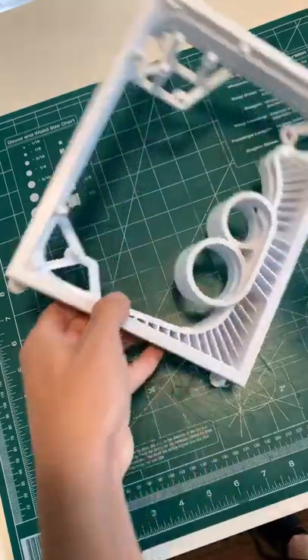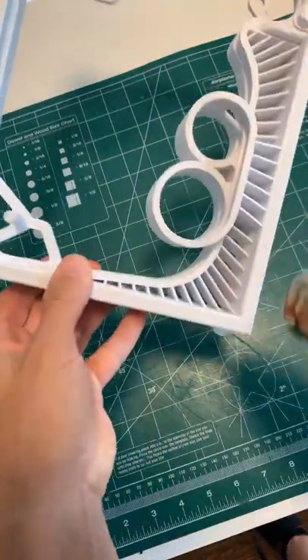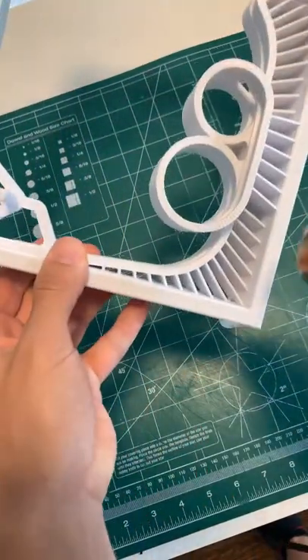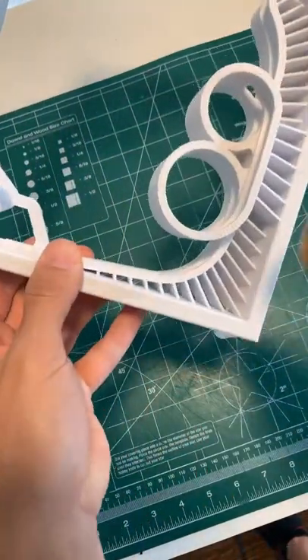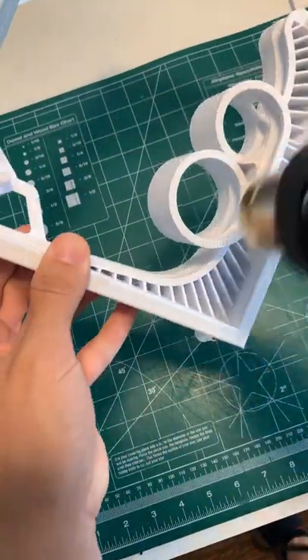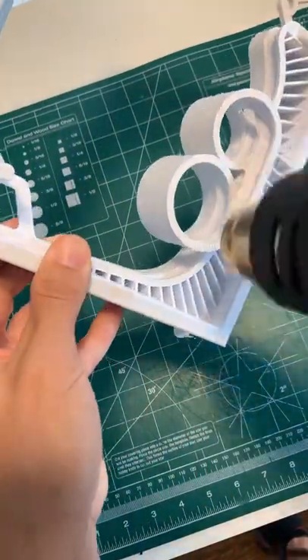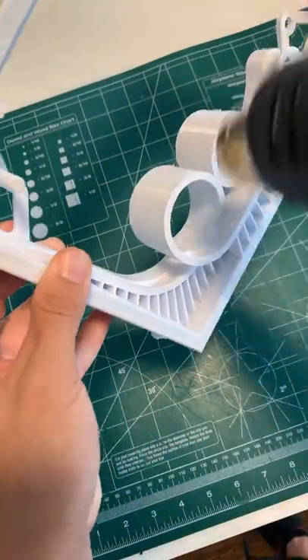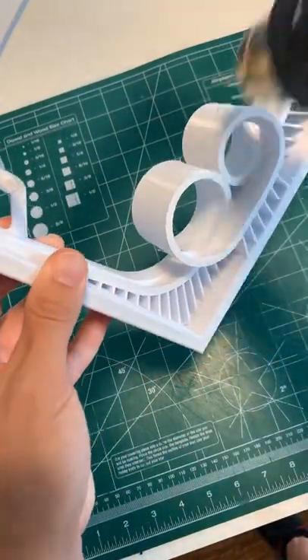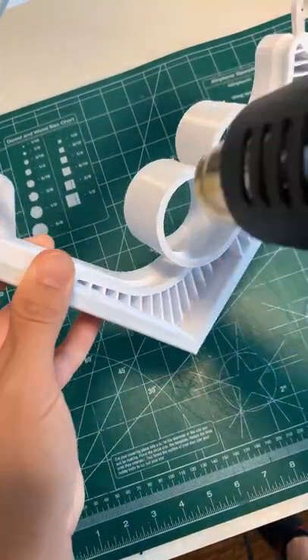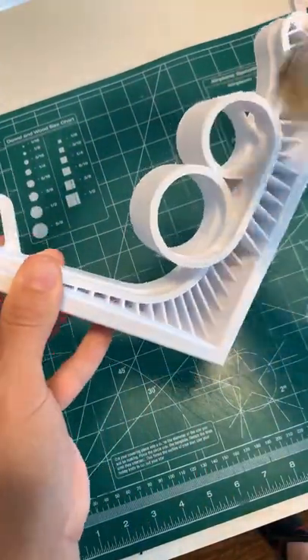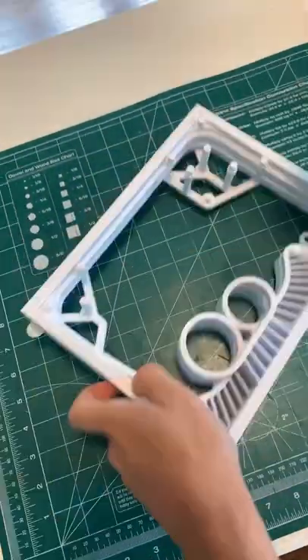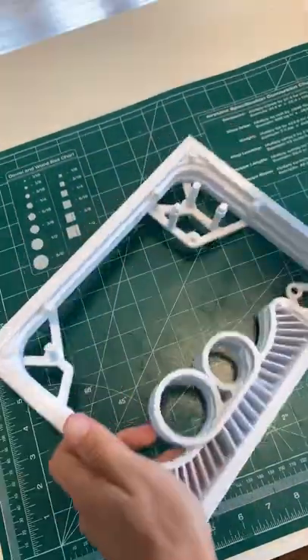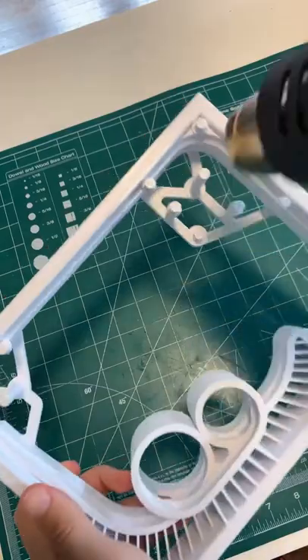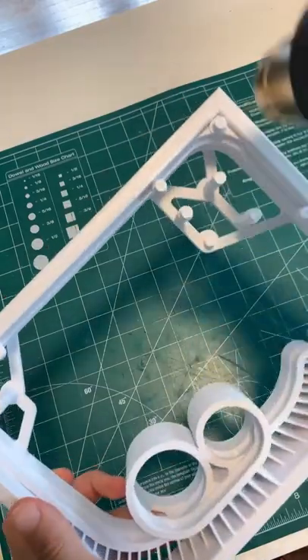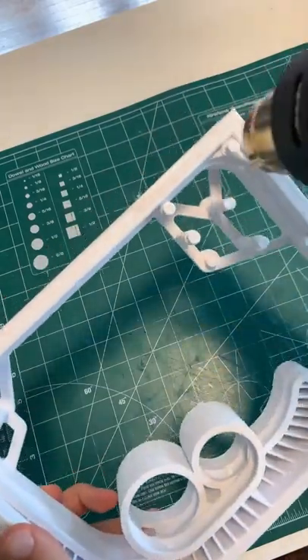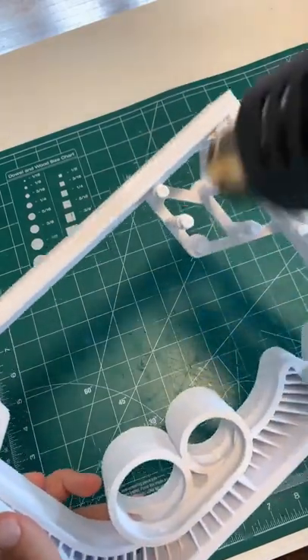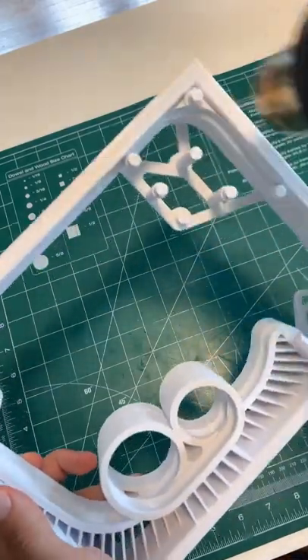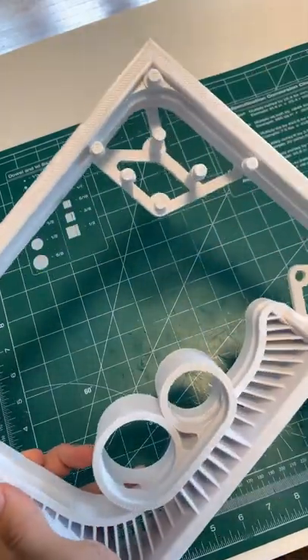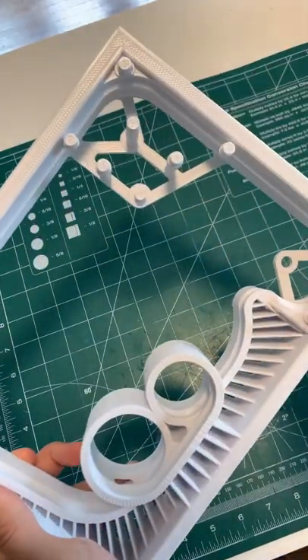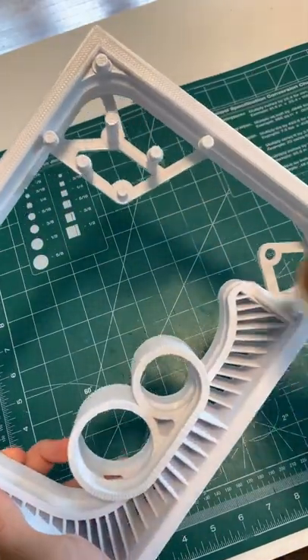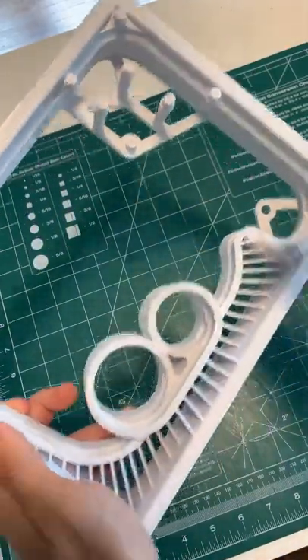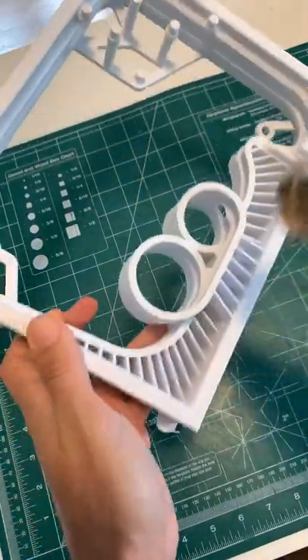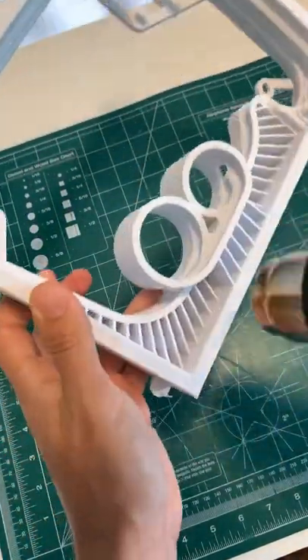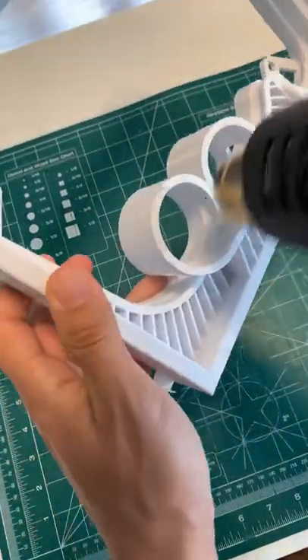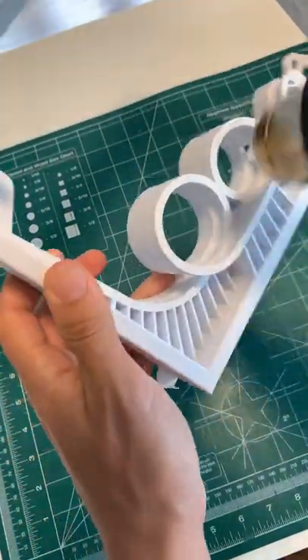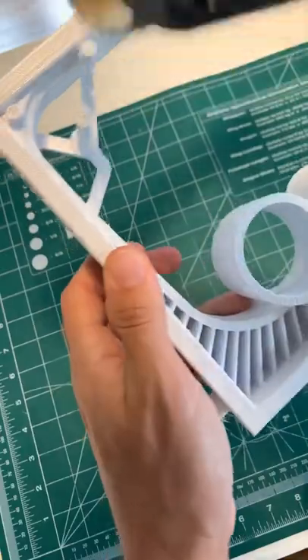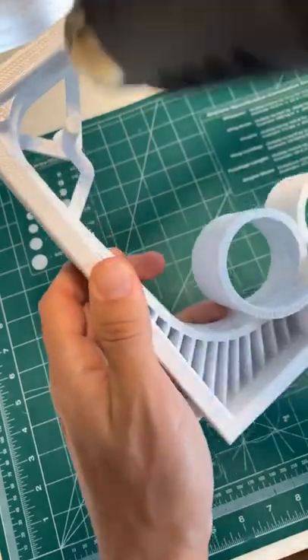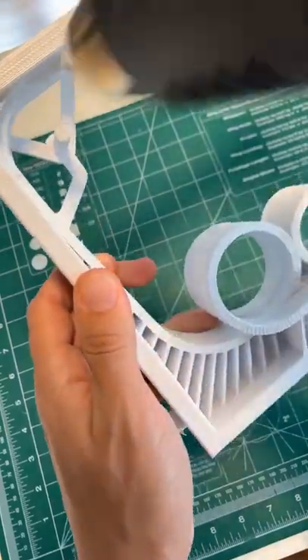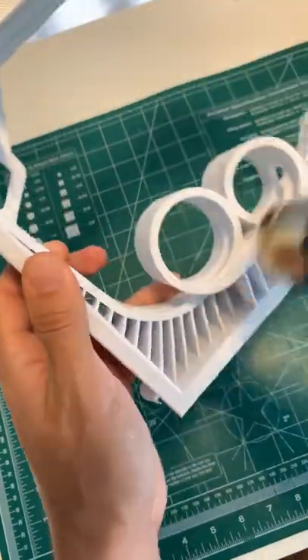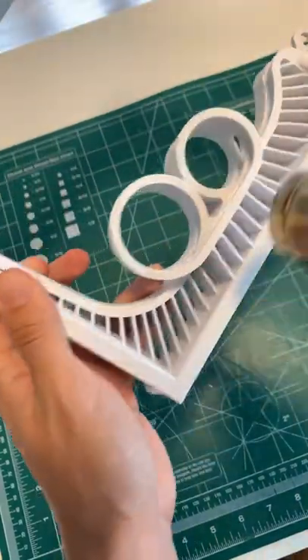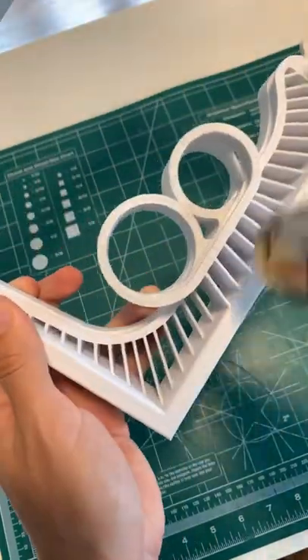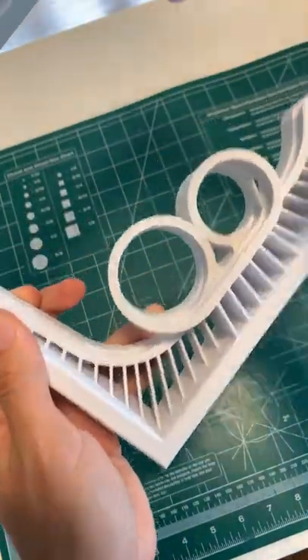When you run the hot air over the part, it gets through the strings super easily. Just be careful not to spend too much time in any one area so you don't melt the part. You end up with a perfect looking piece.